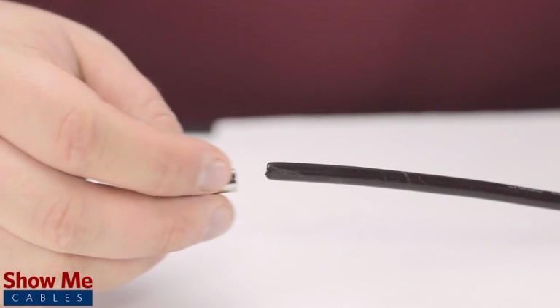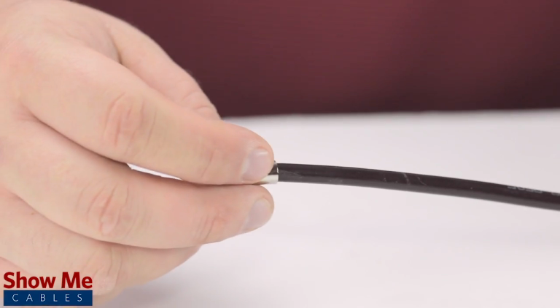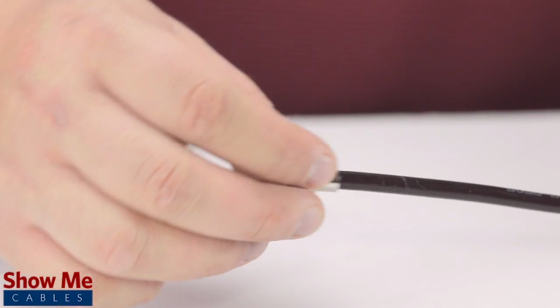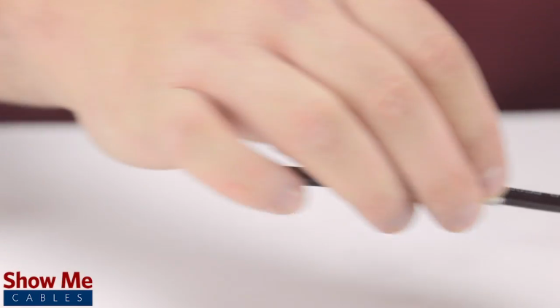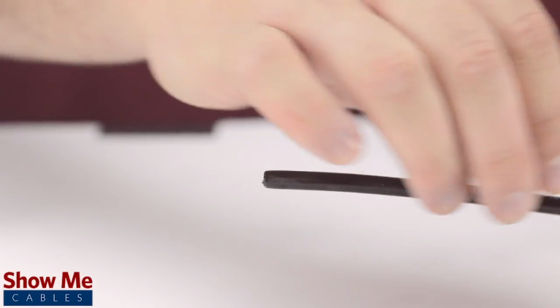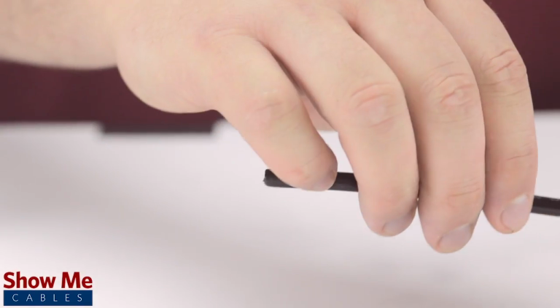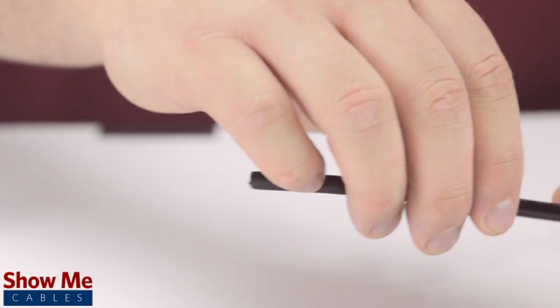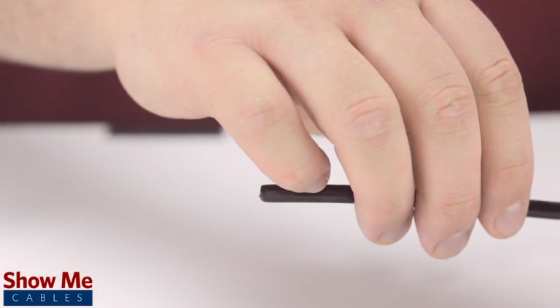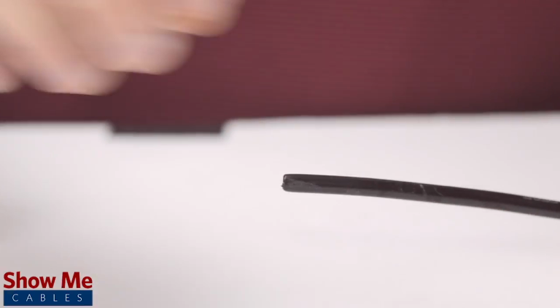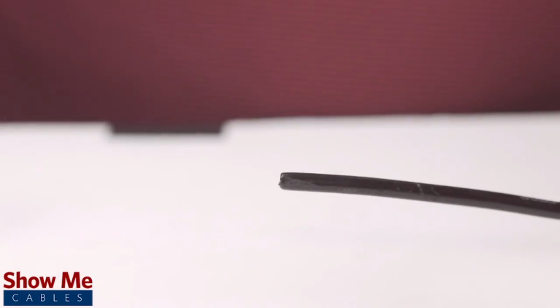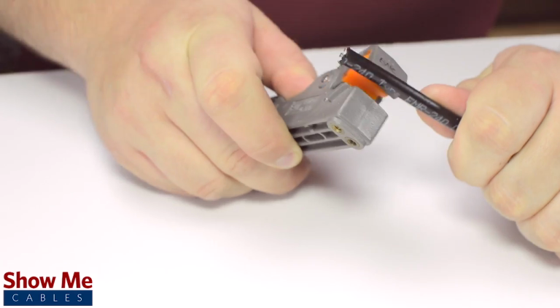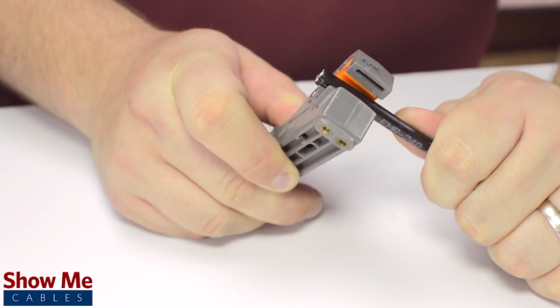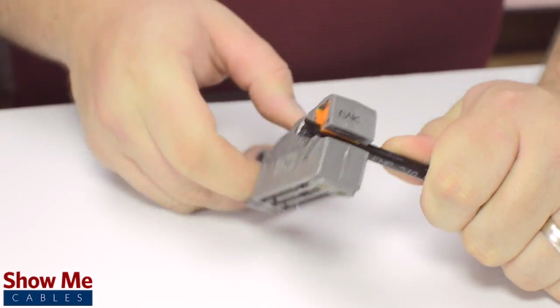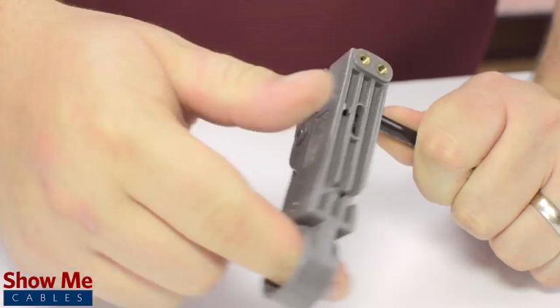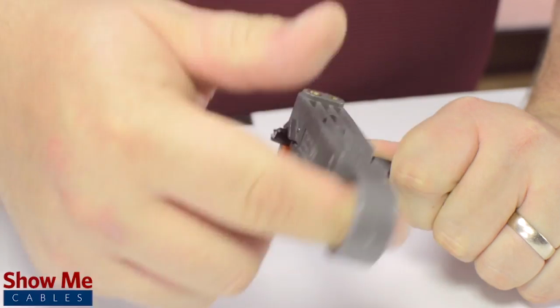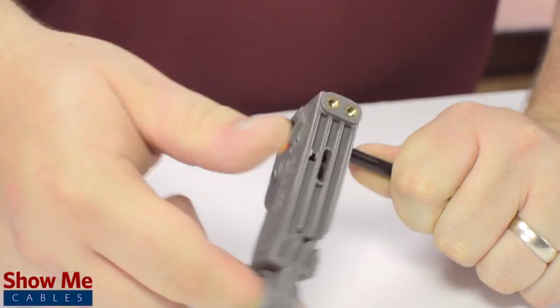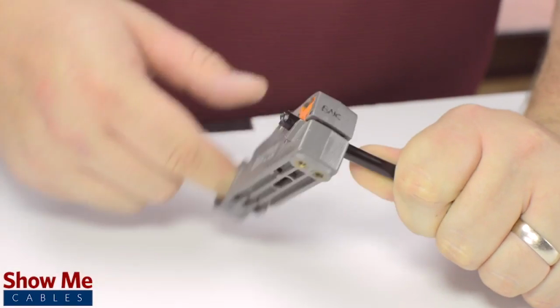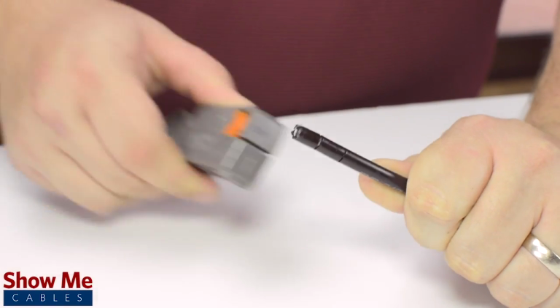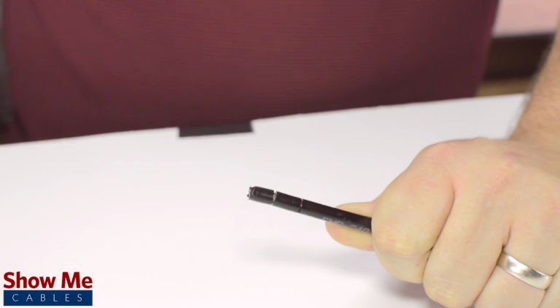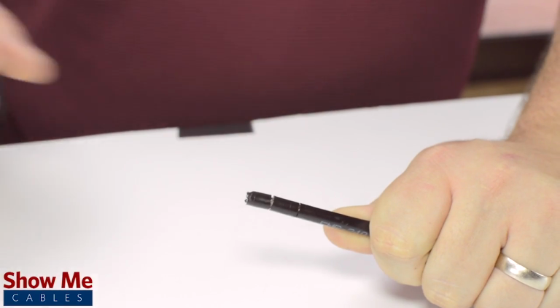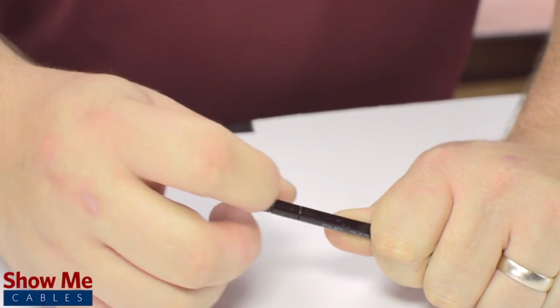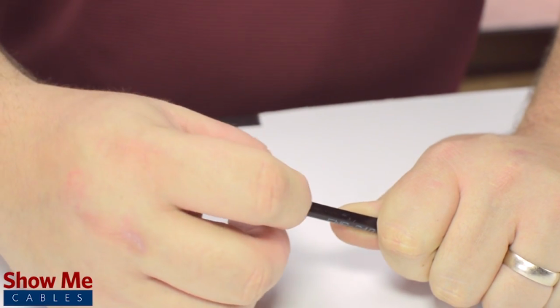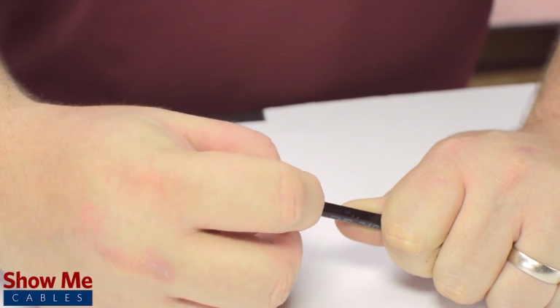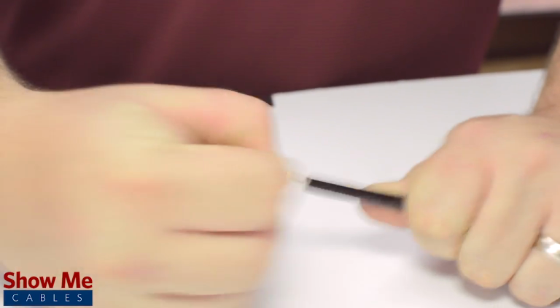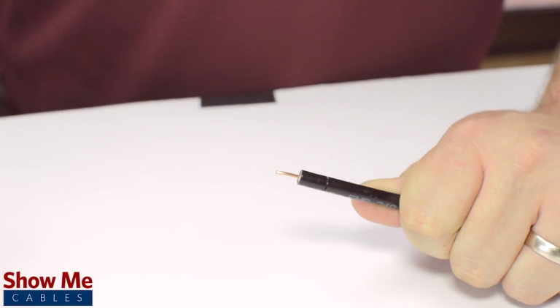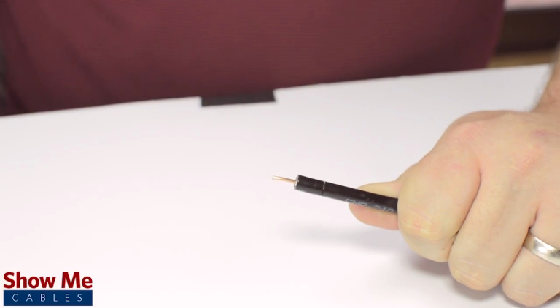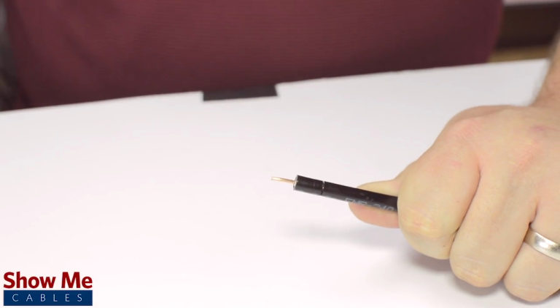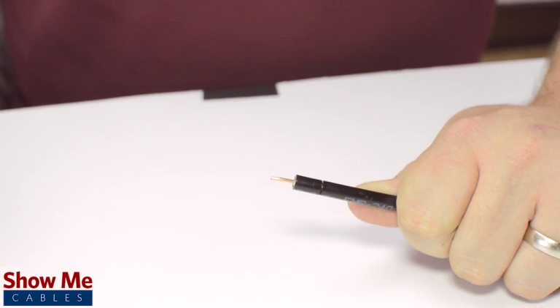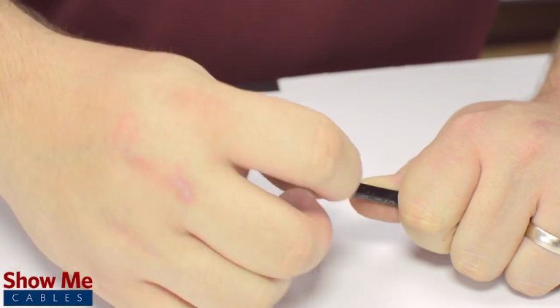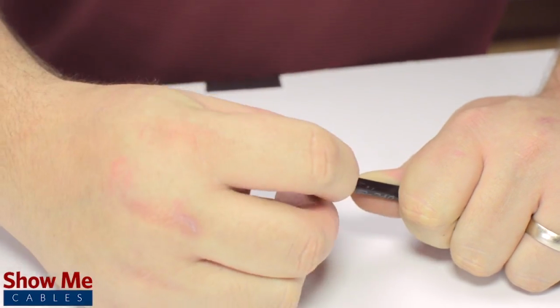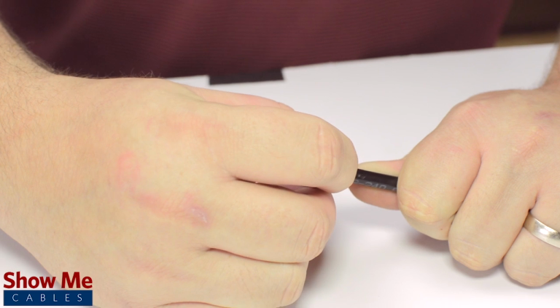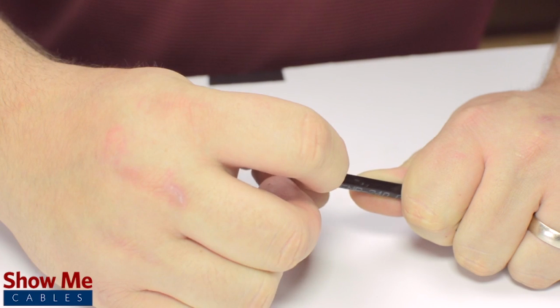First, slide the ferrule onto the outside jacket. Then, strip back the jacket and dielectric using the strip tool. The advantage of using a coax stripper is that it will strip back the jacket and dielectric at the same time.